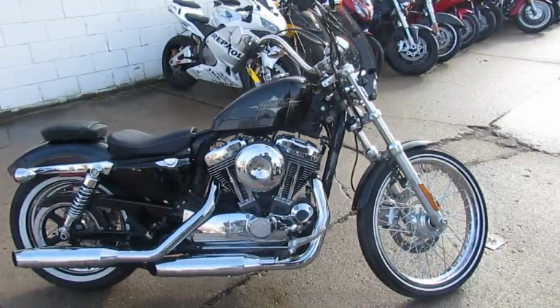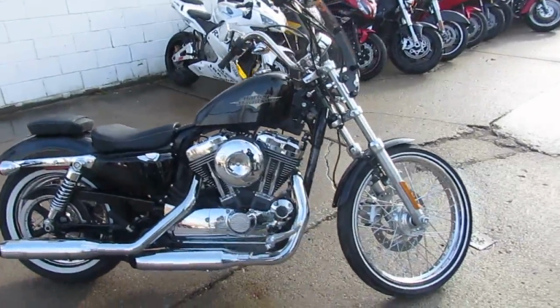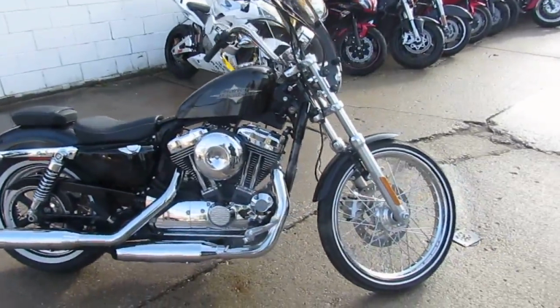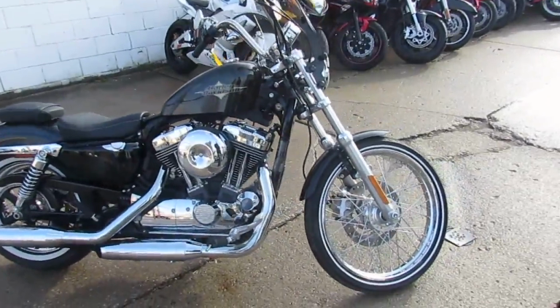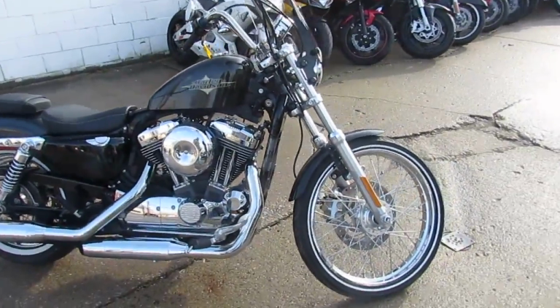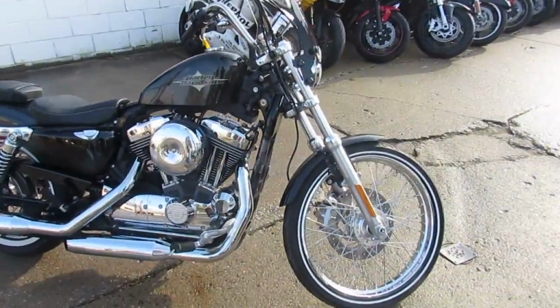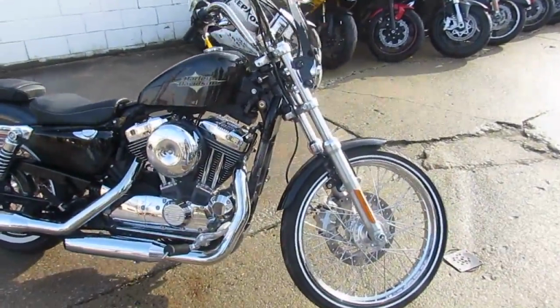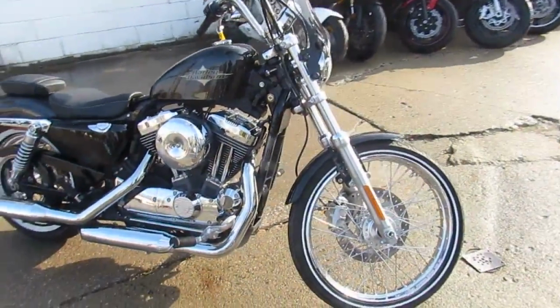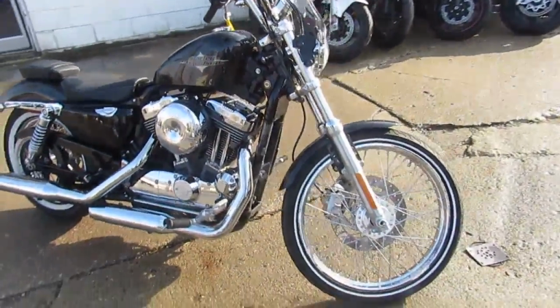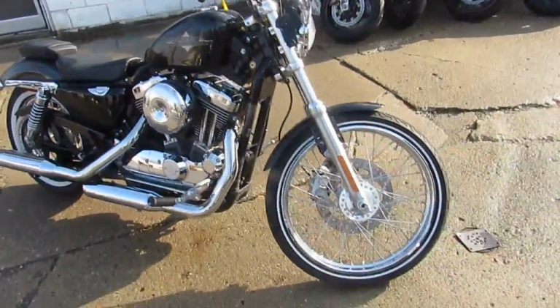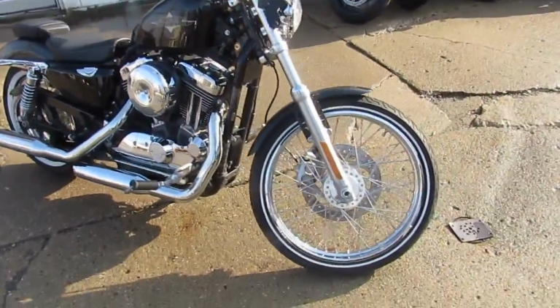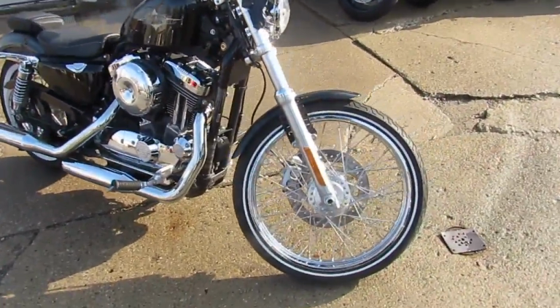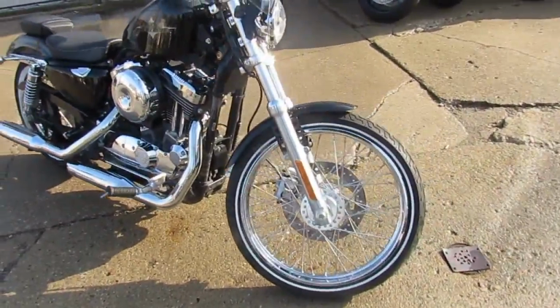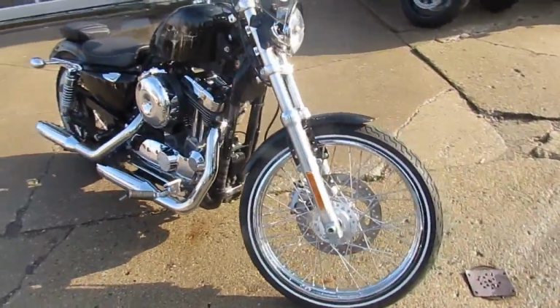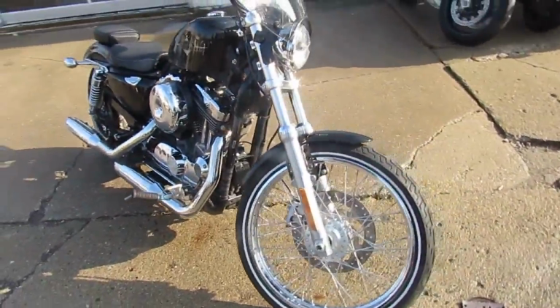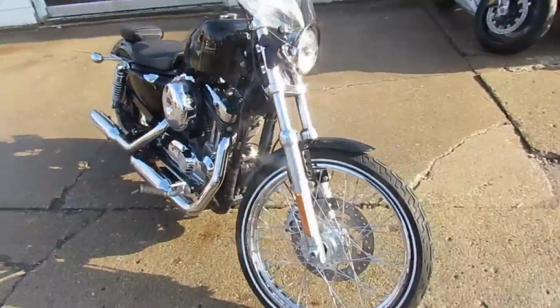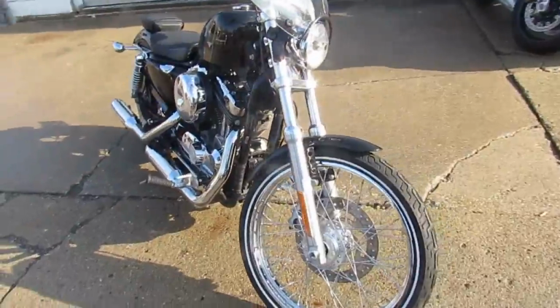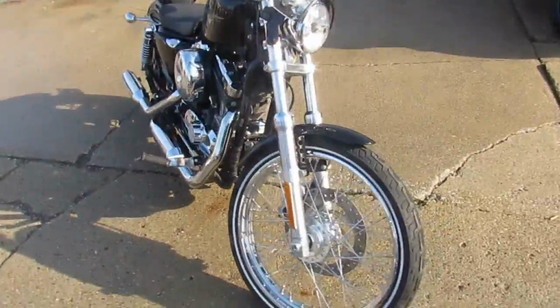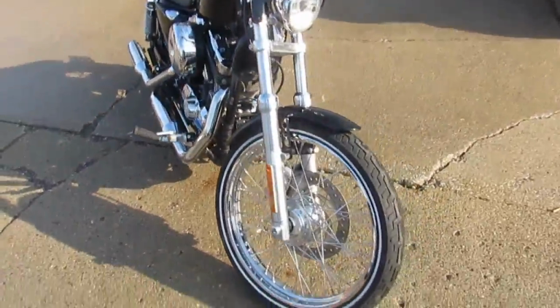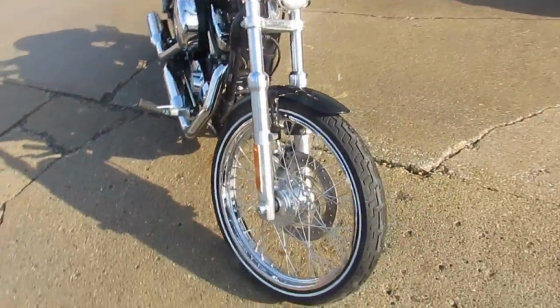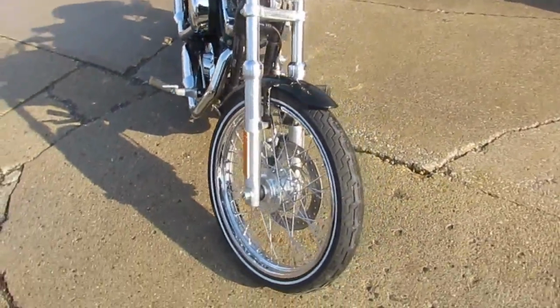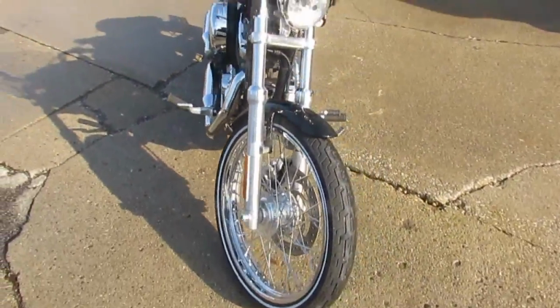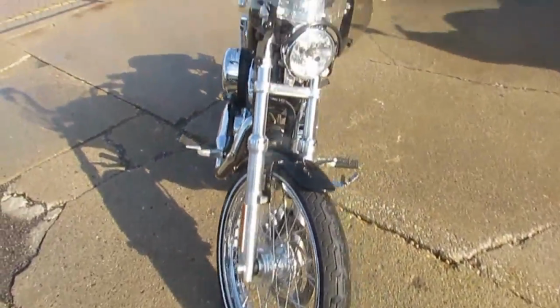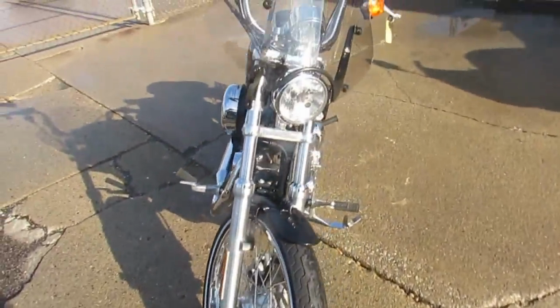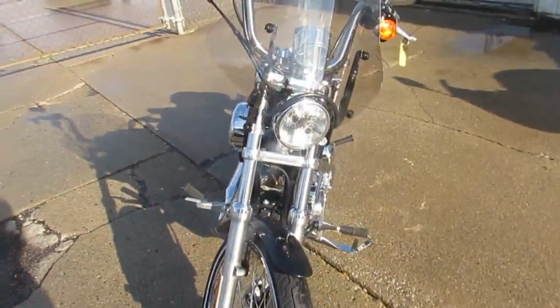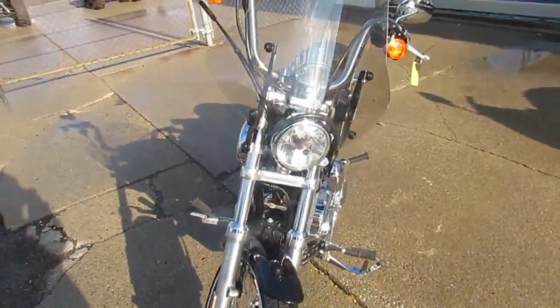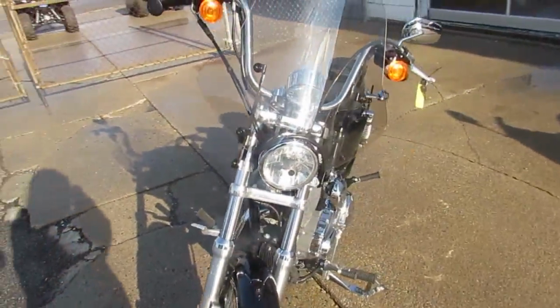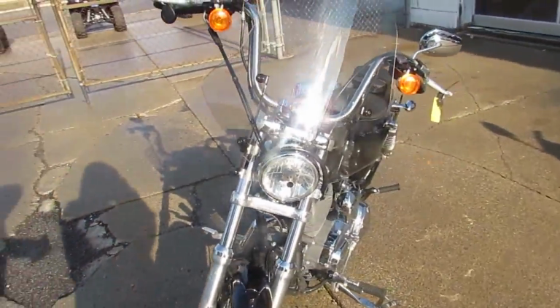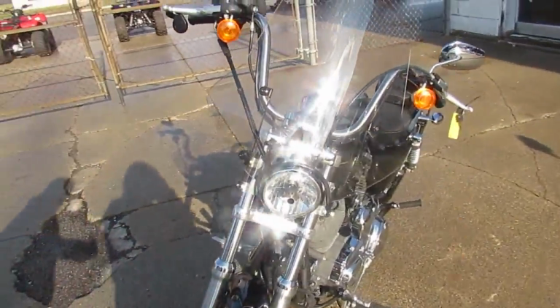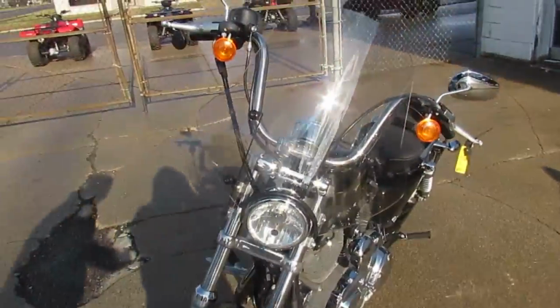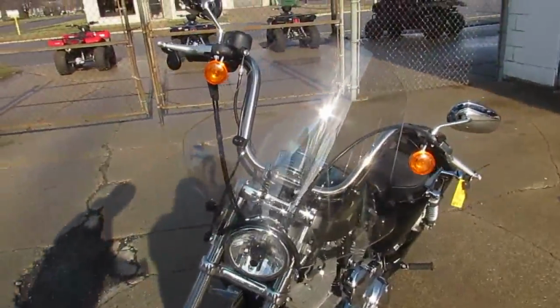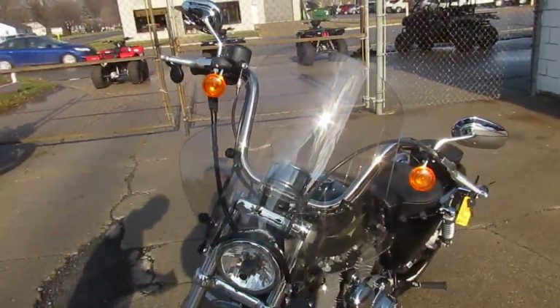Hey guys, it's Approval Powersports doing some videos on our used Harleys. We have a 2015 Harley Davidson 72, so it's an XL 1200 for sale.